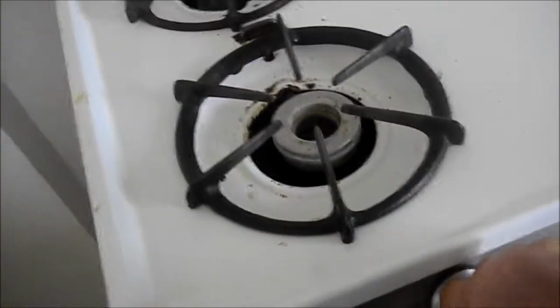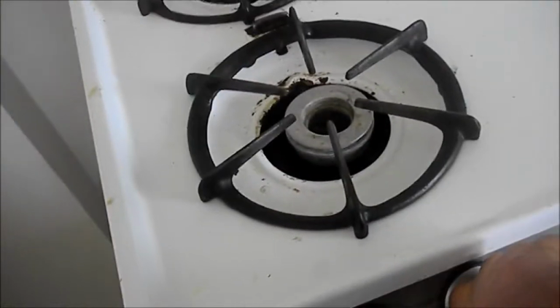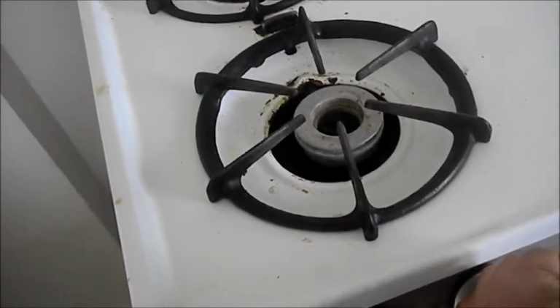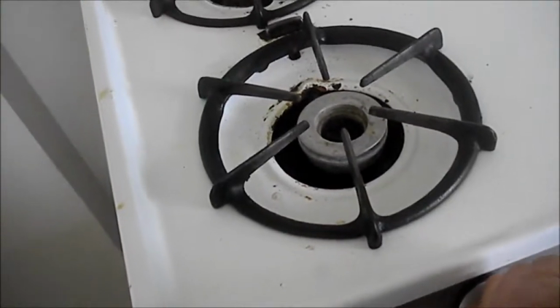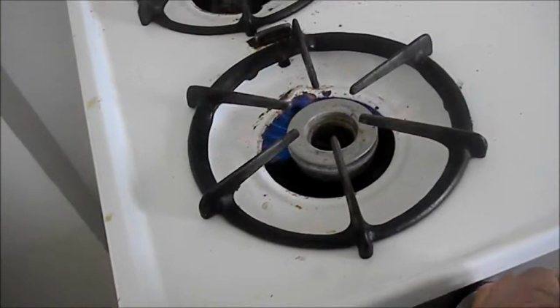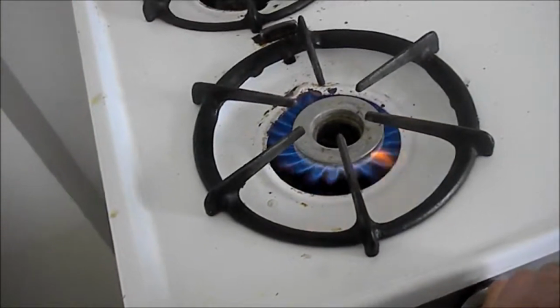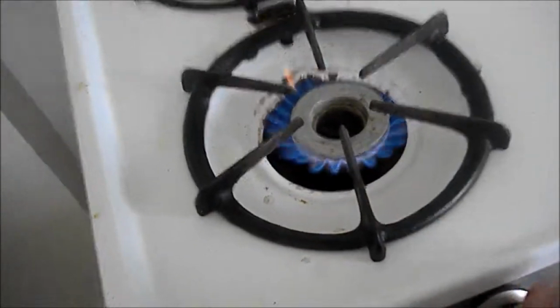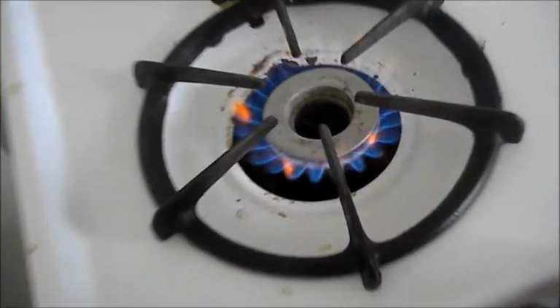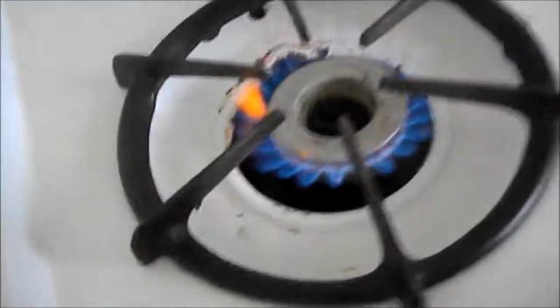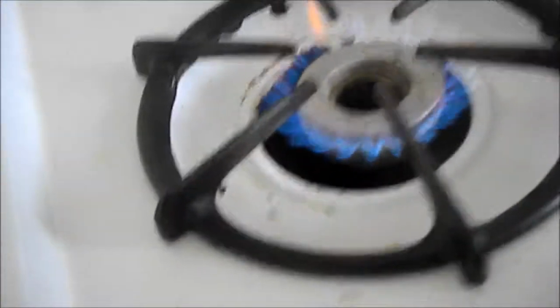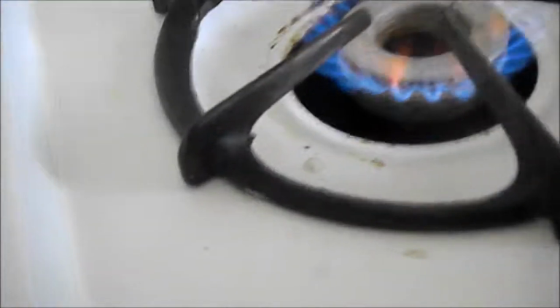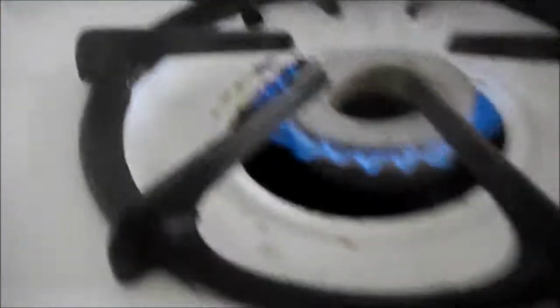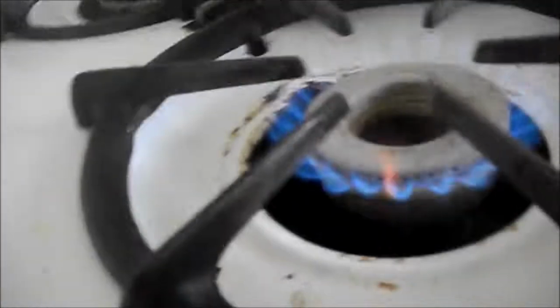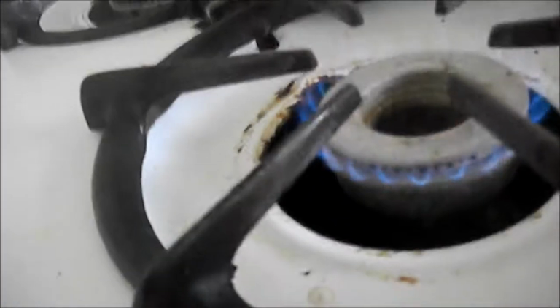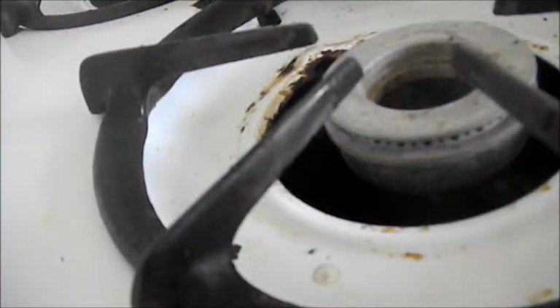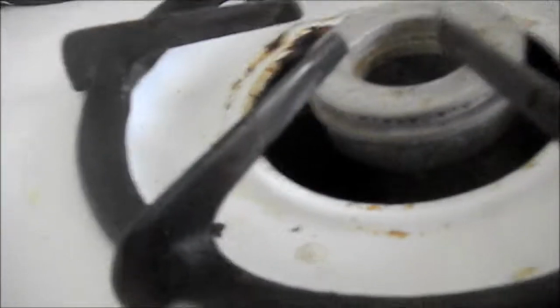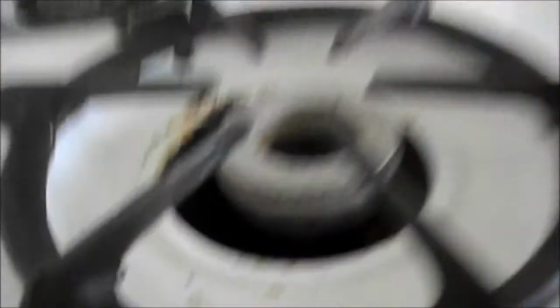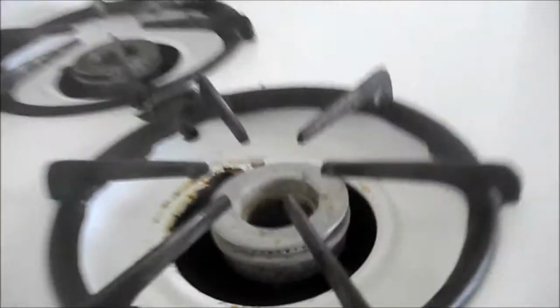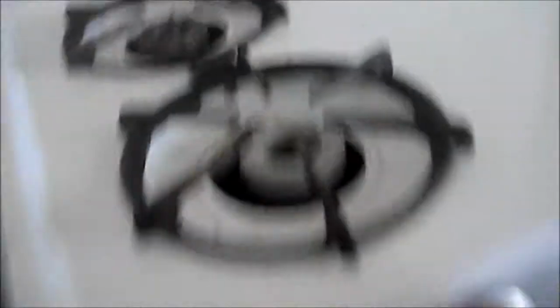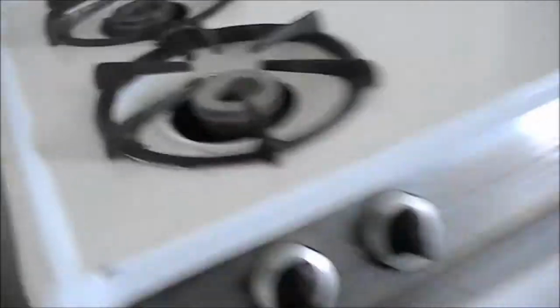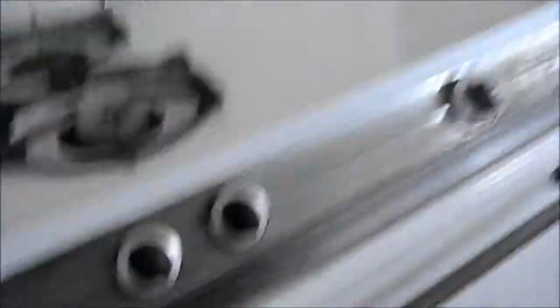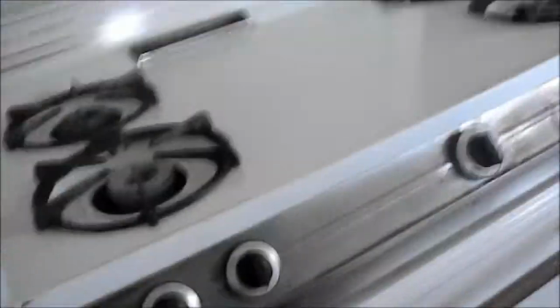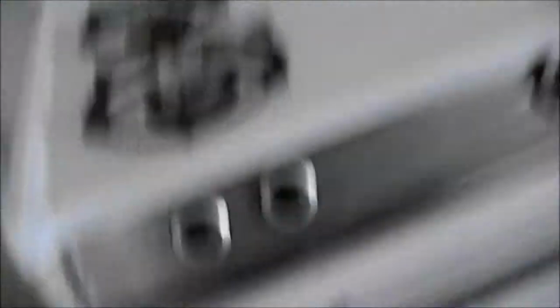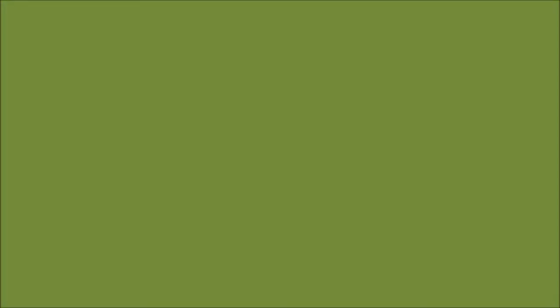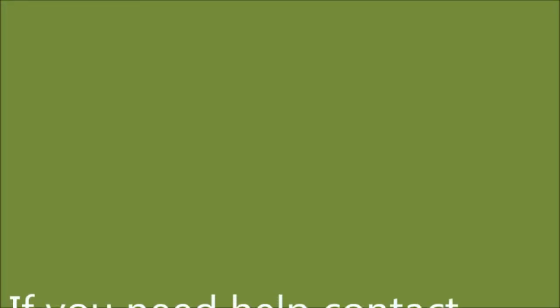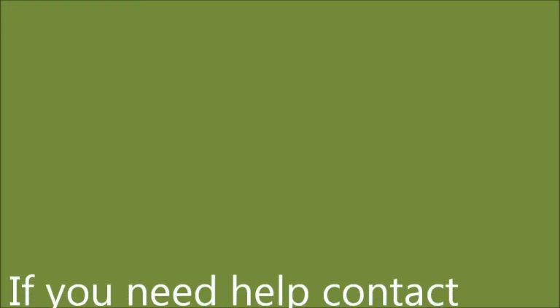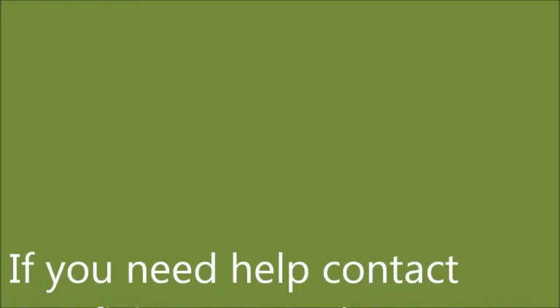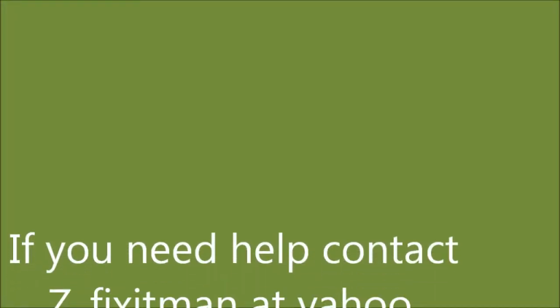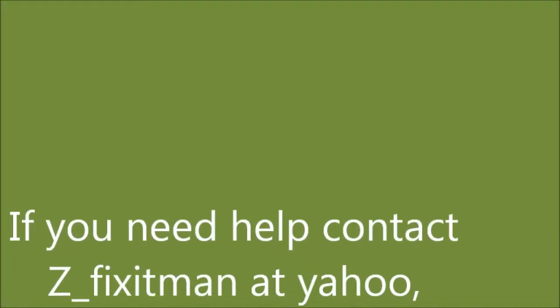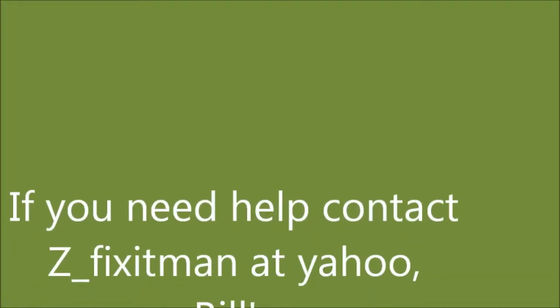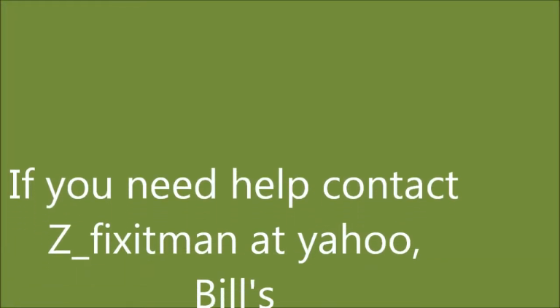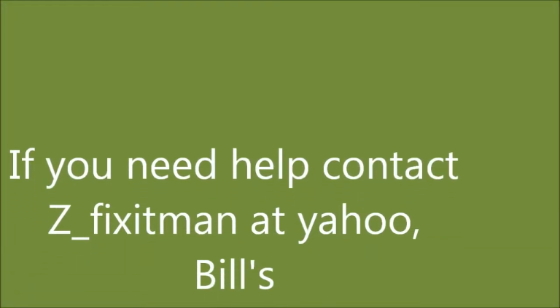If this video helped you, please send me a donation. This is Bill's Enterprises, P.O. Box 7021, Eureka, CA 95502.